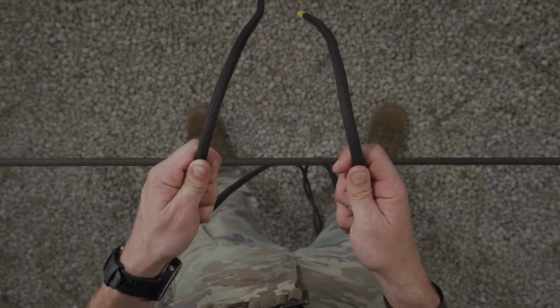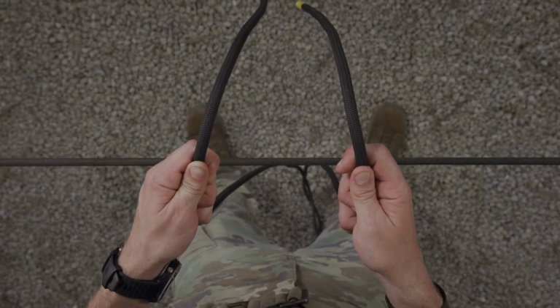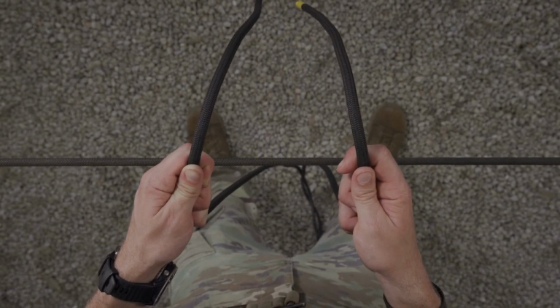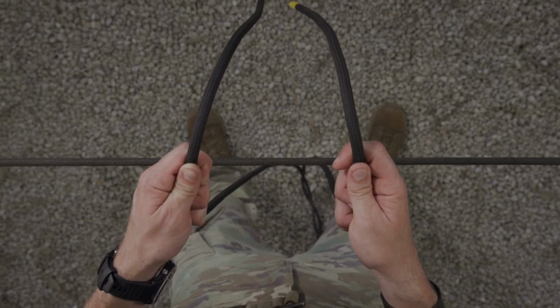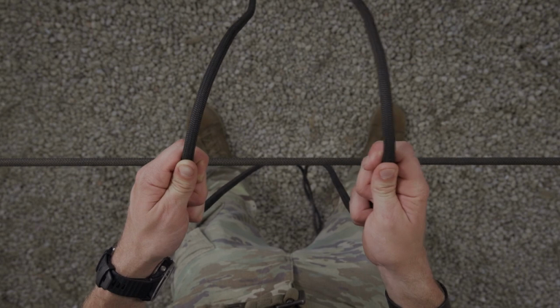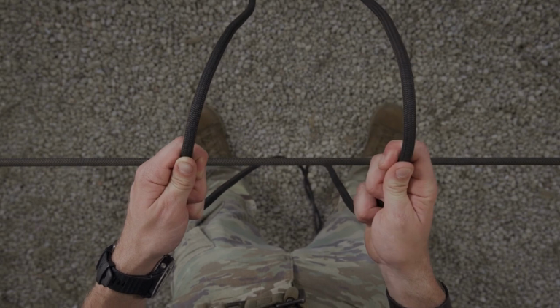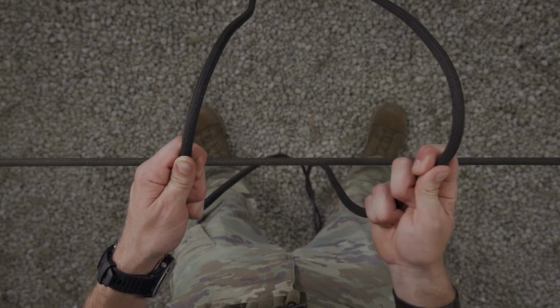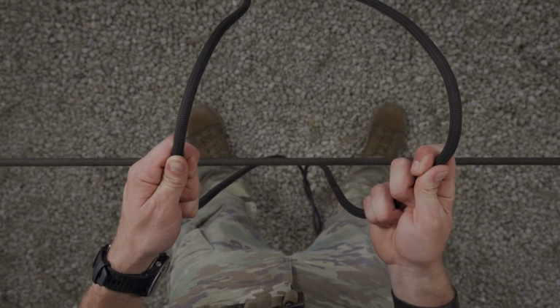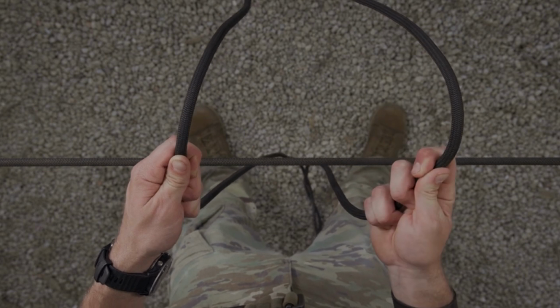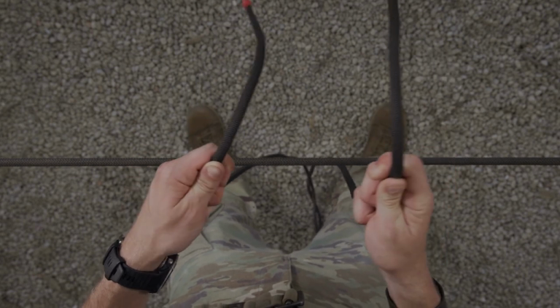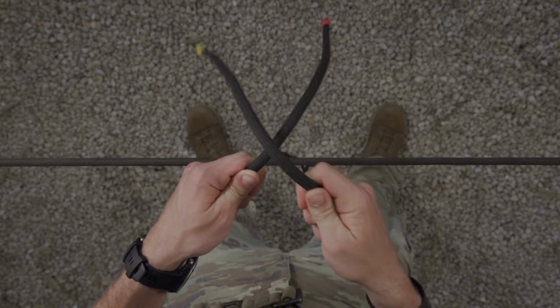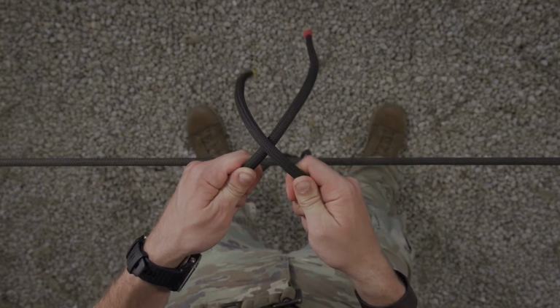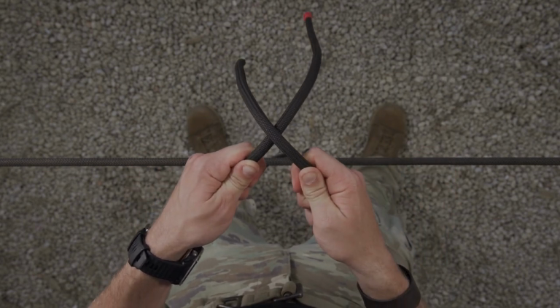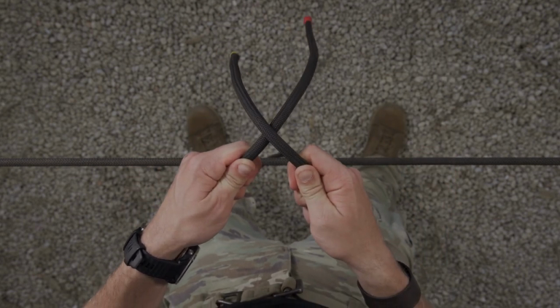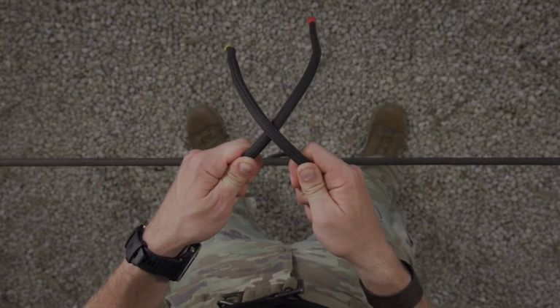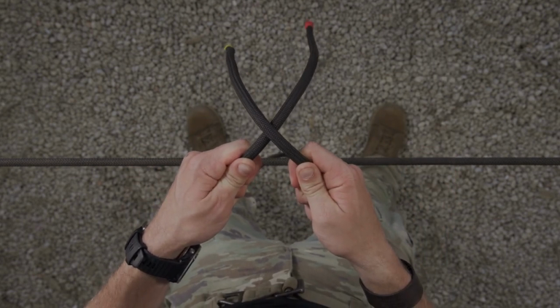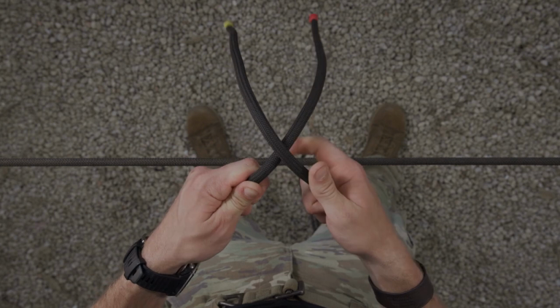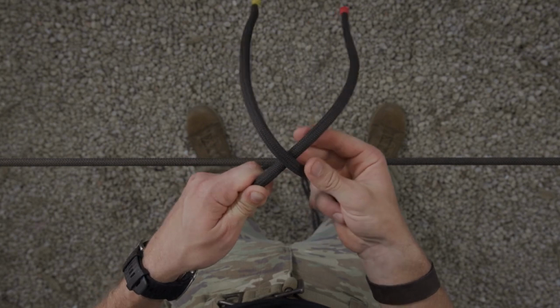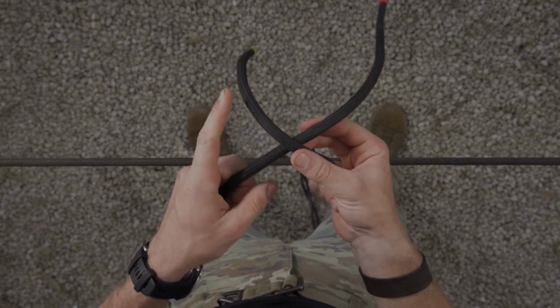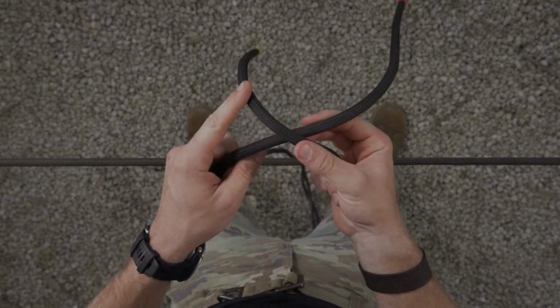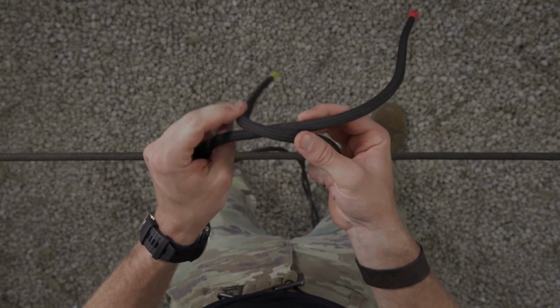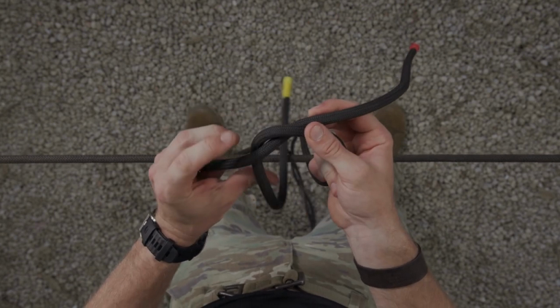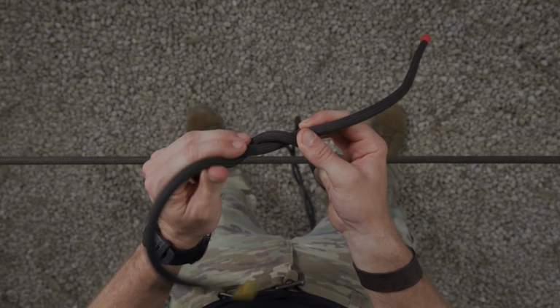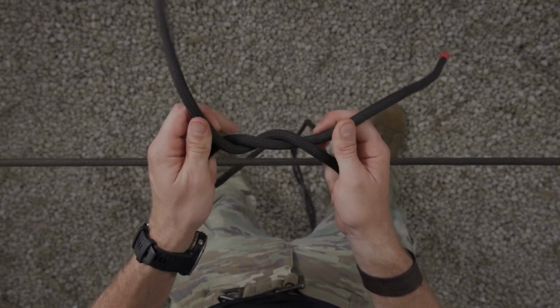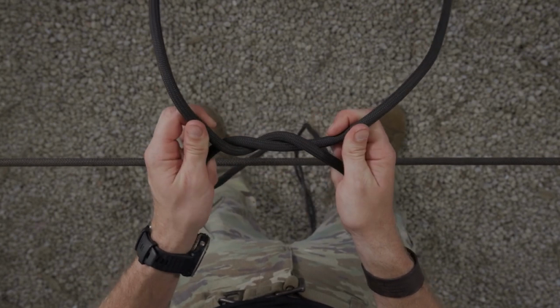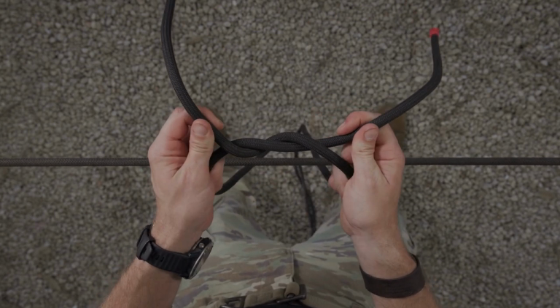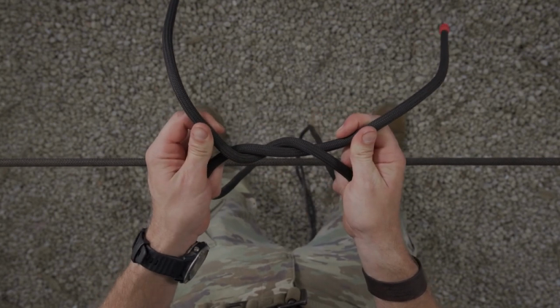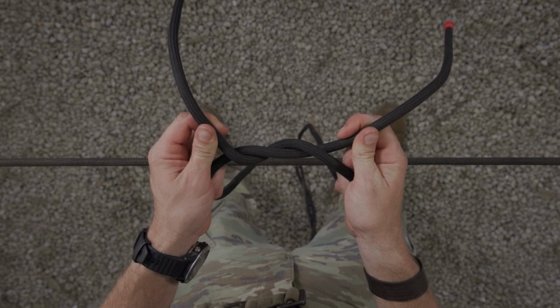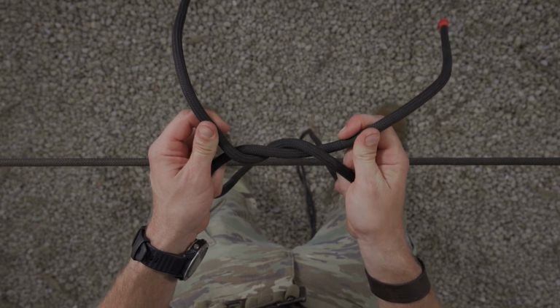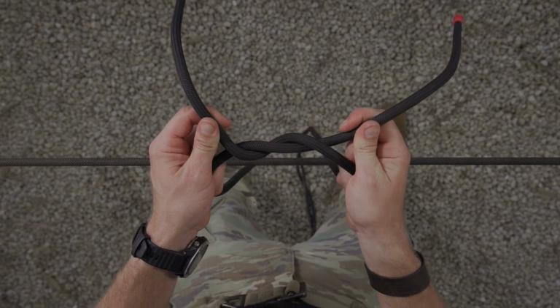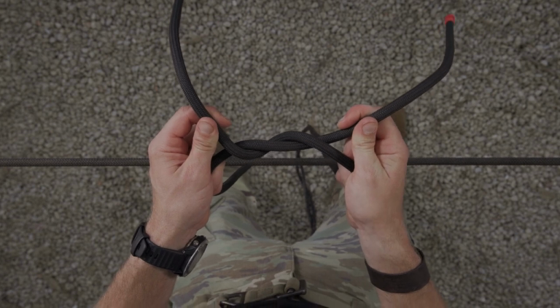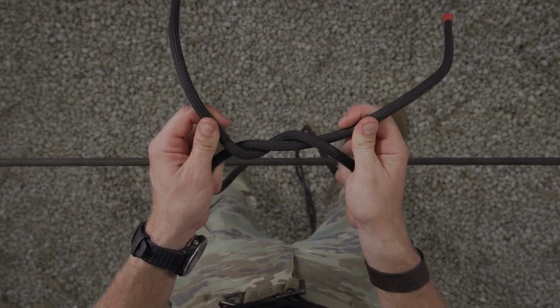Starting from the position of ready ropes, I'm going to take my working end, indicated with the yellow tape, and lay it over my standing end forming an X. From here, I'm going to take the working end and route it under and back over, forming two overhand lays similar to tying your shoes.